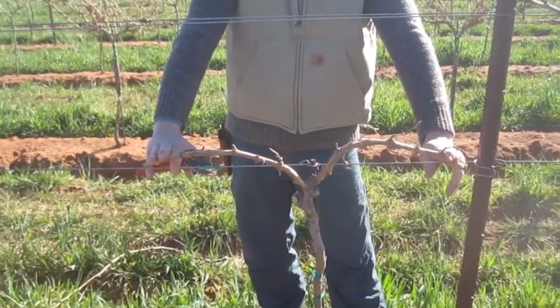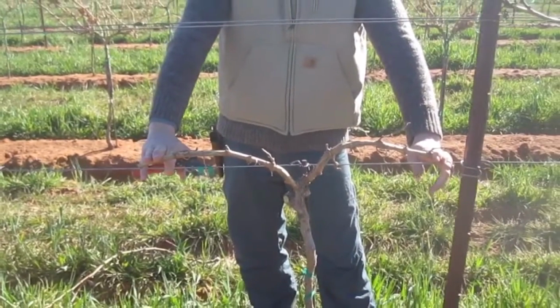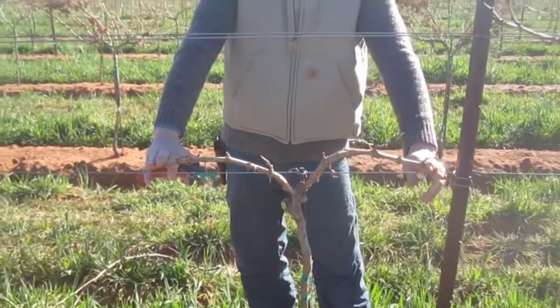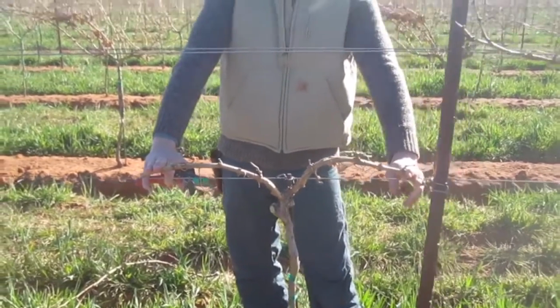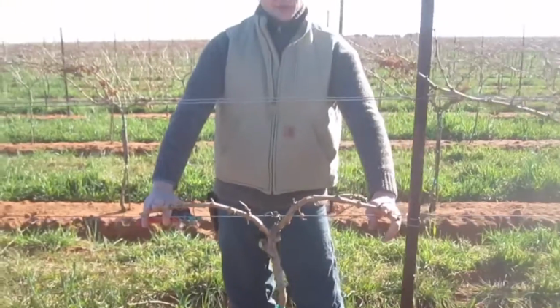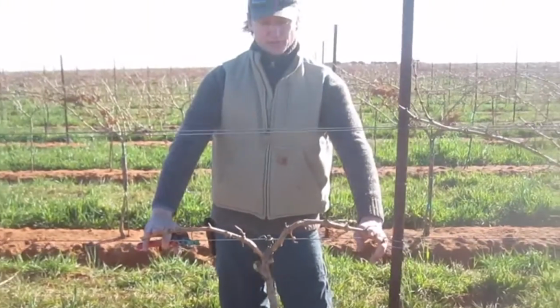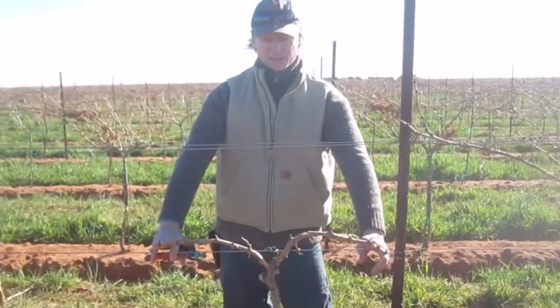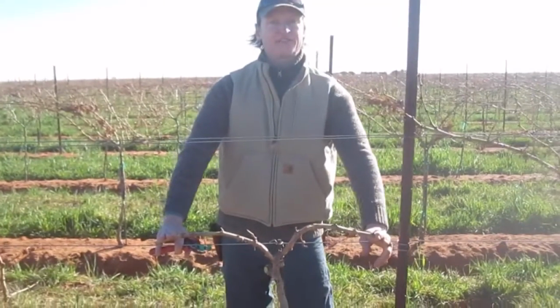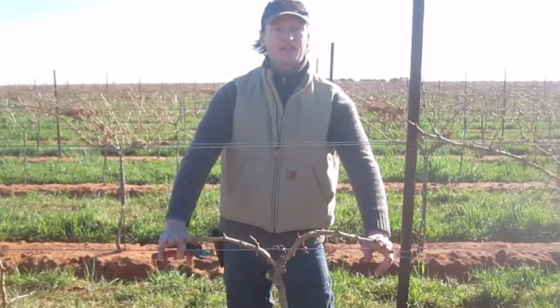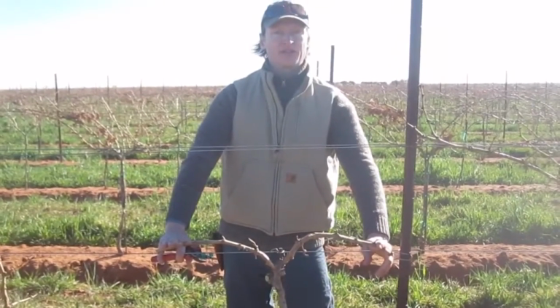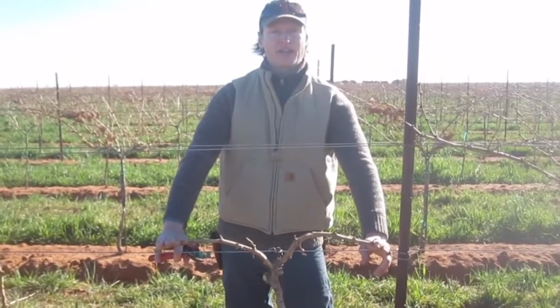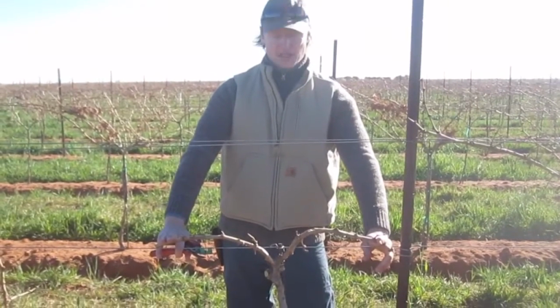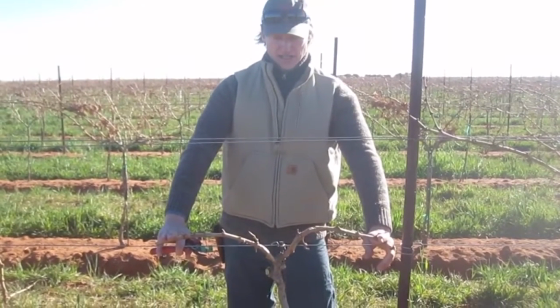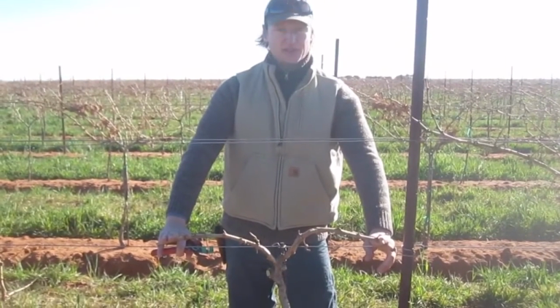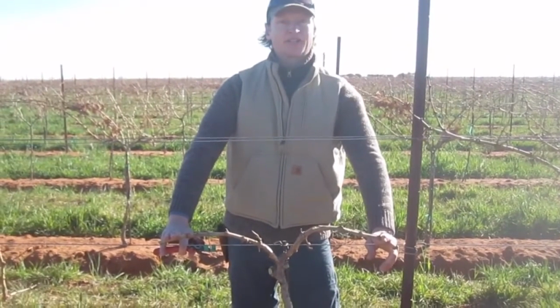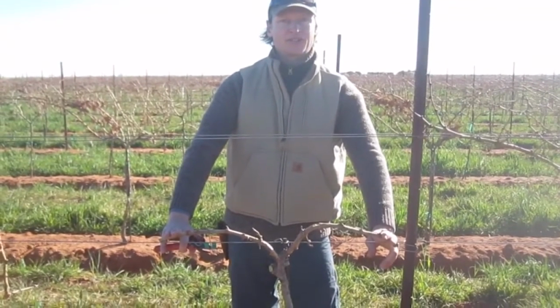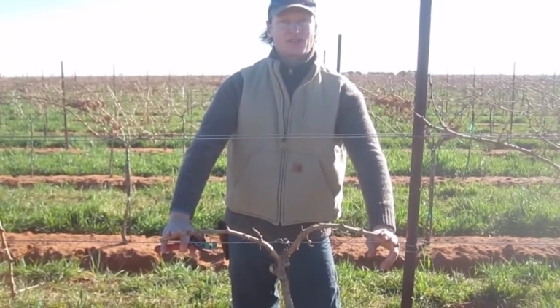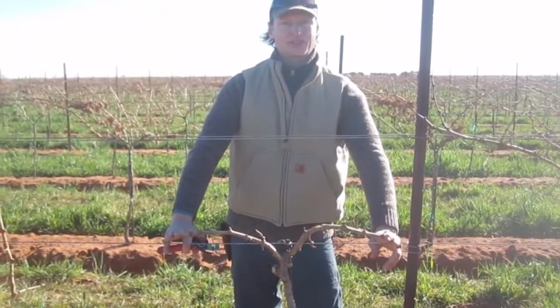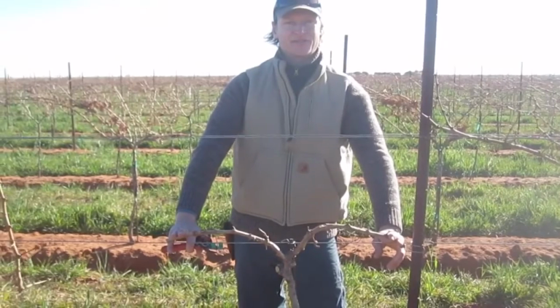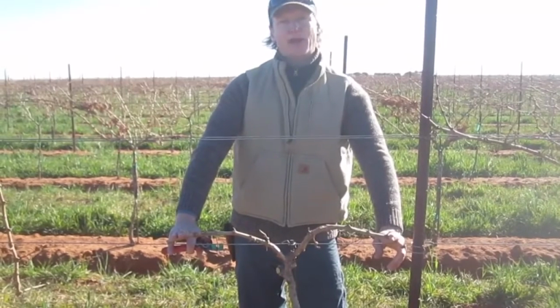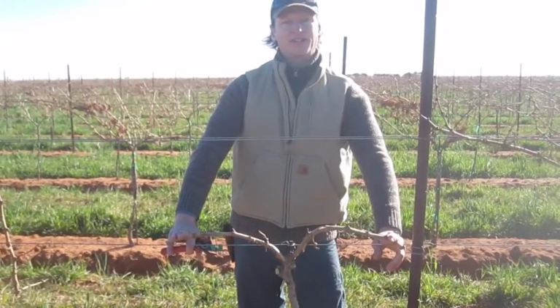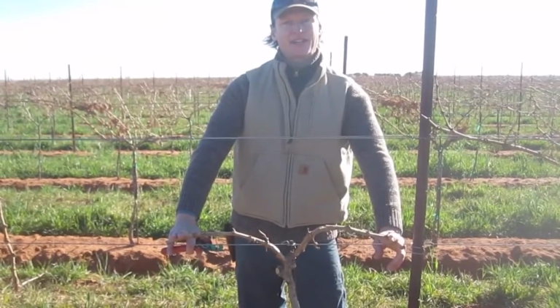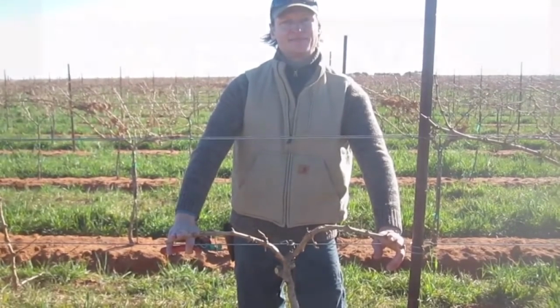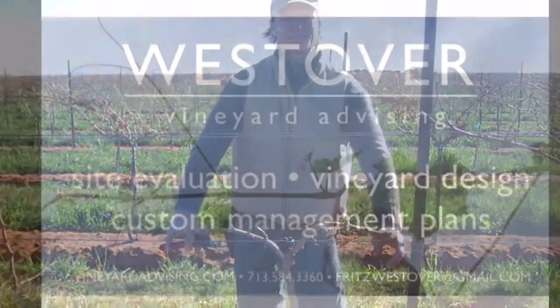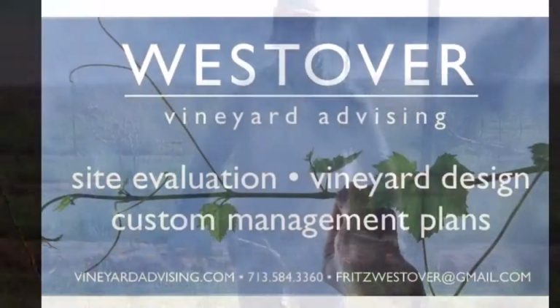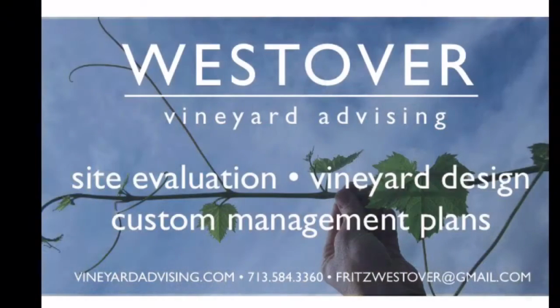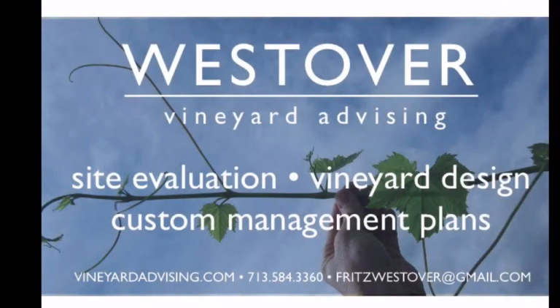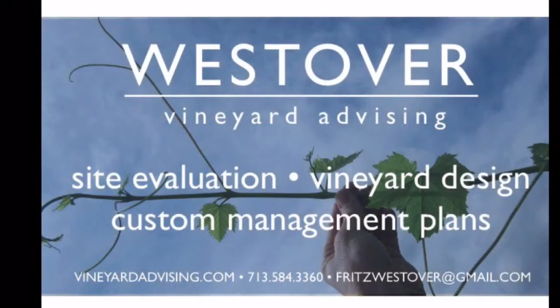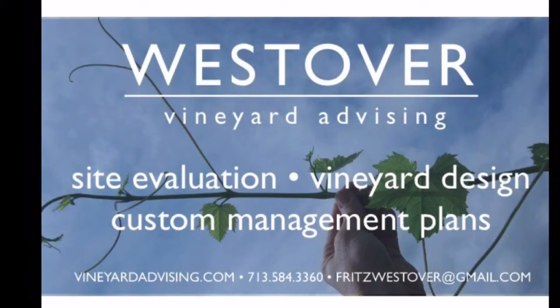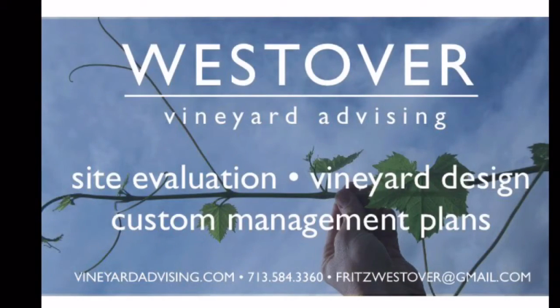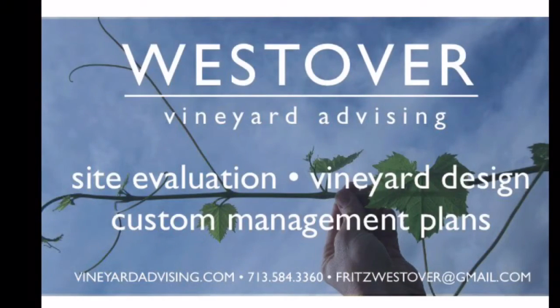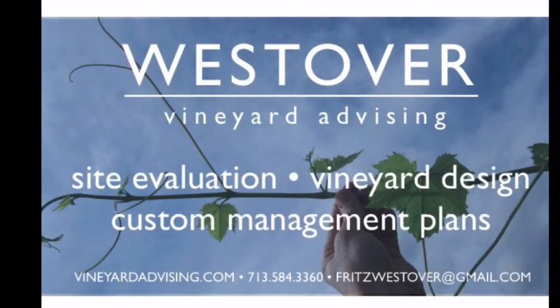We'll use two ties for that, and we'll have approximately 15 shoots on this vine and up to 20 clusters in its third leaf — maybe about three tons an acre. Thank you so much for watching.